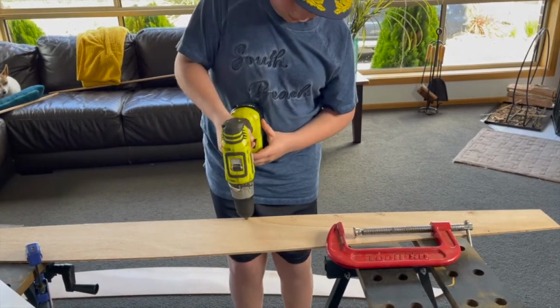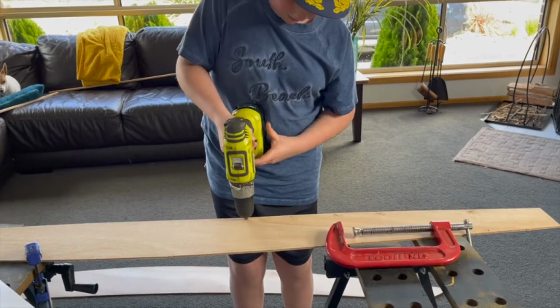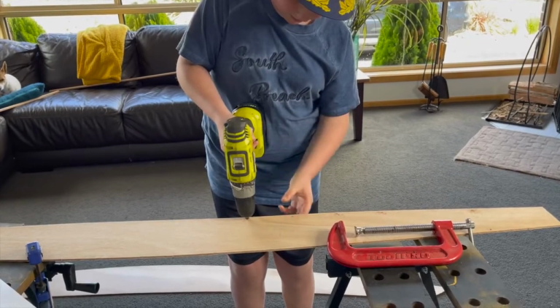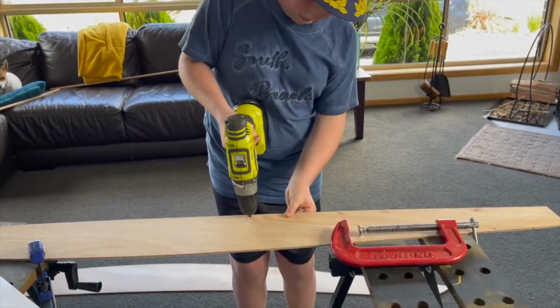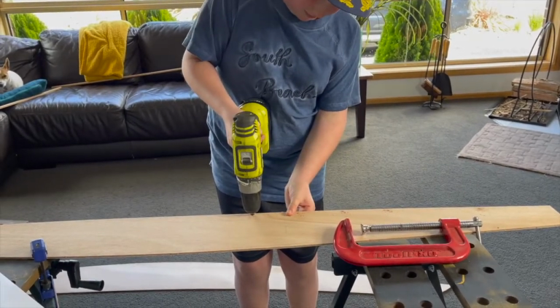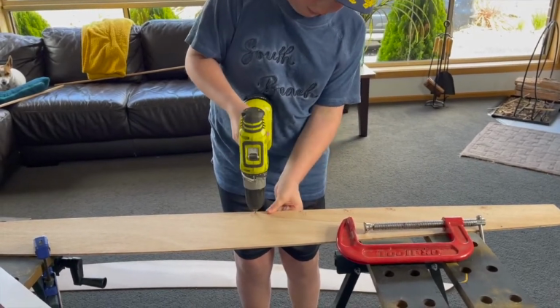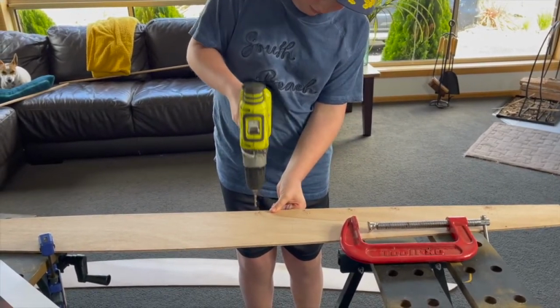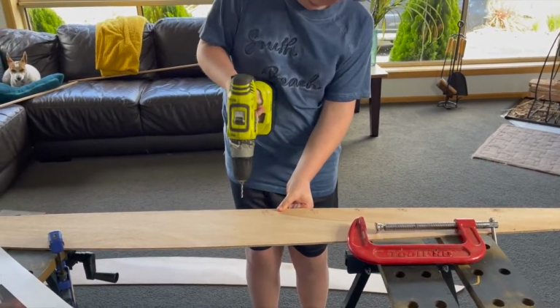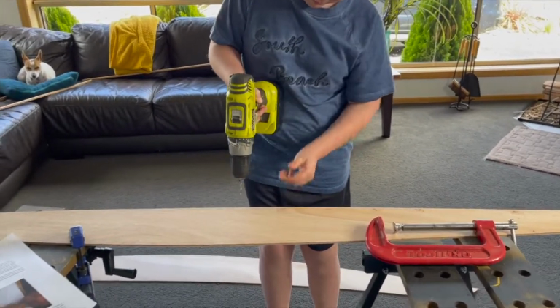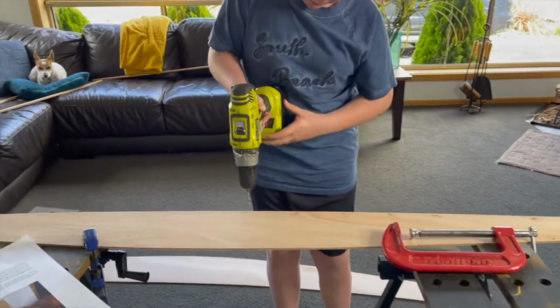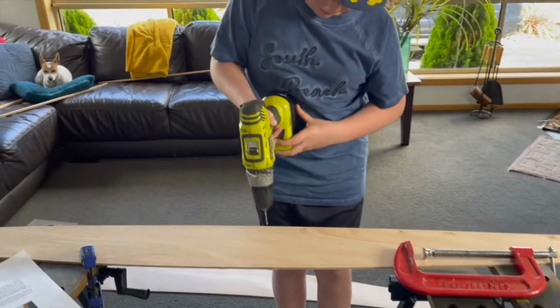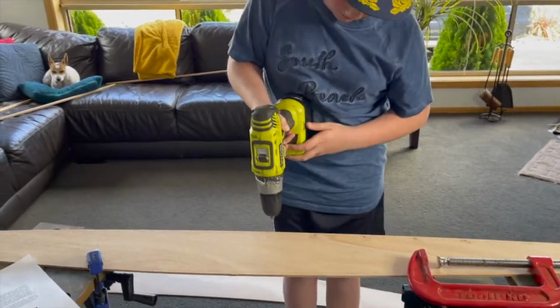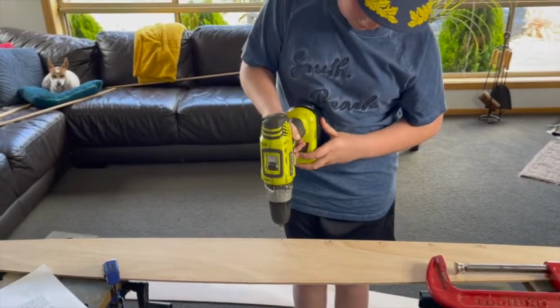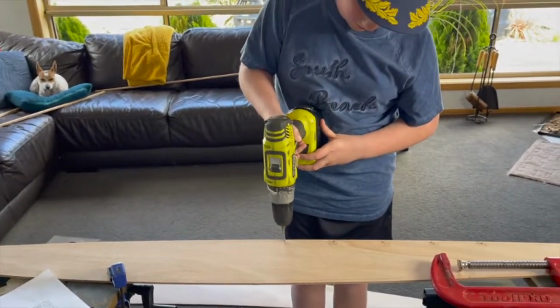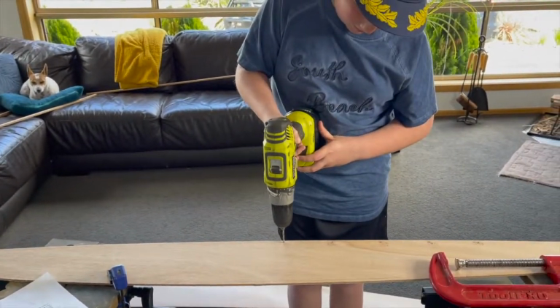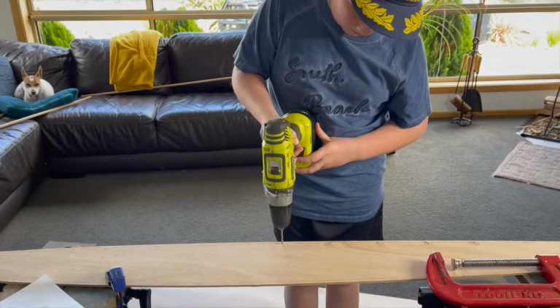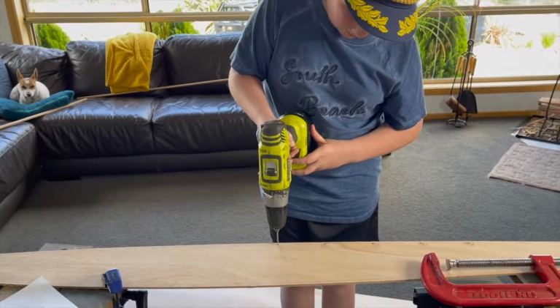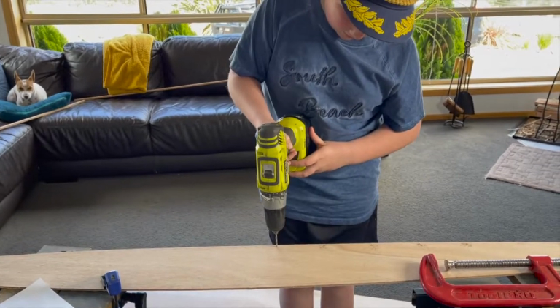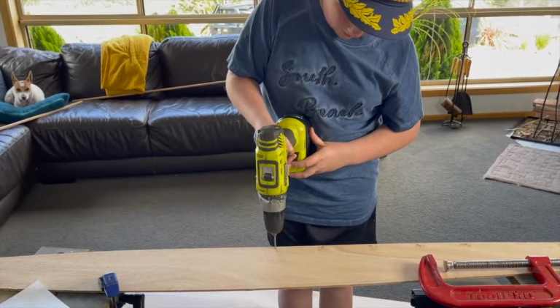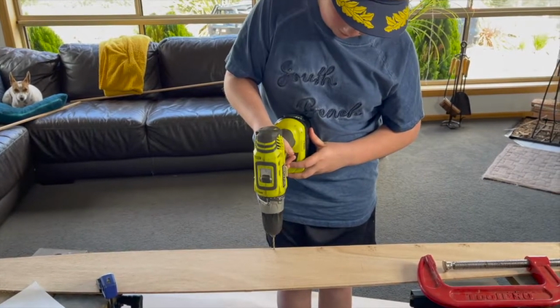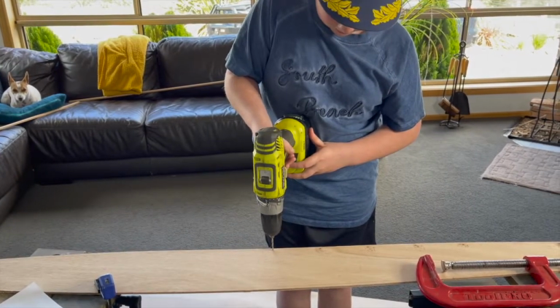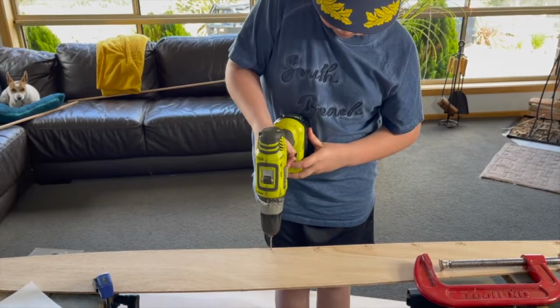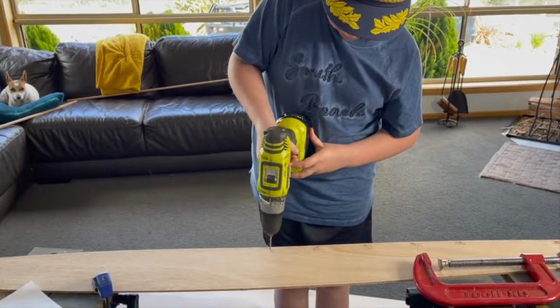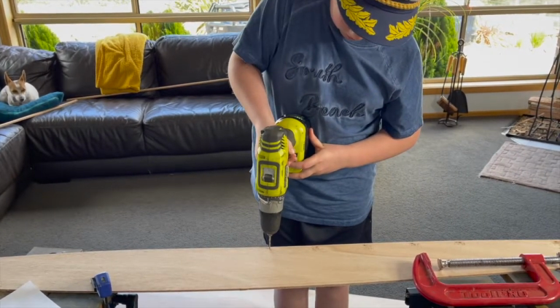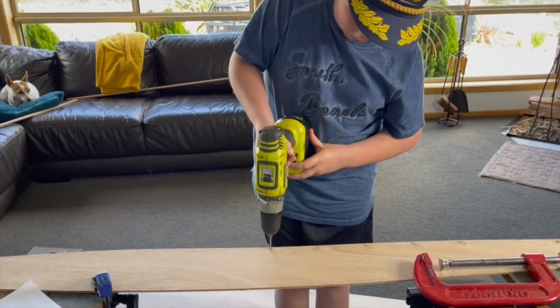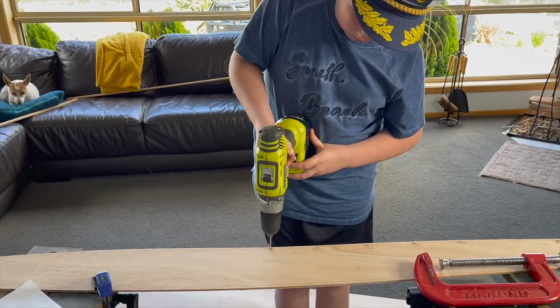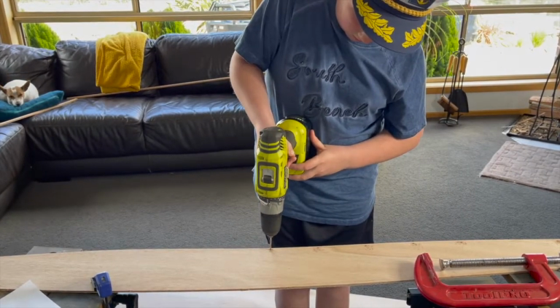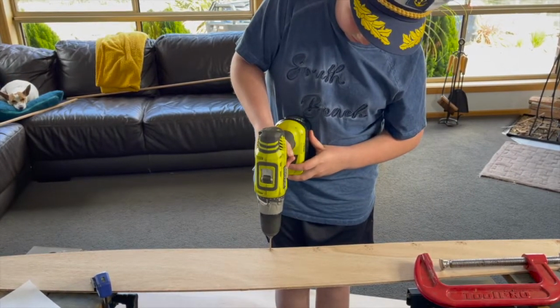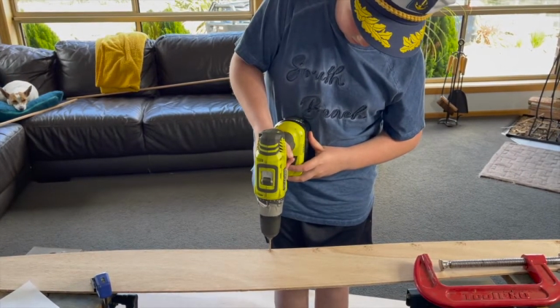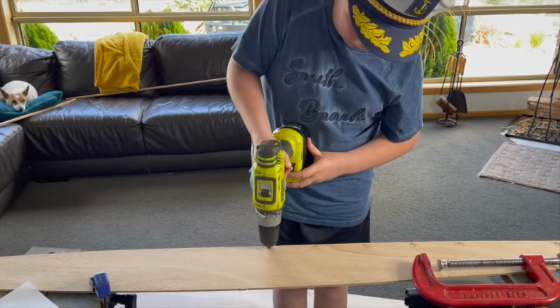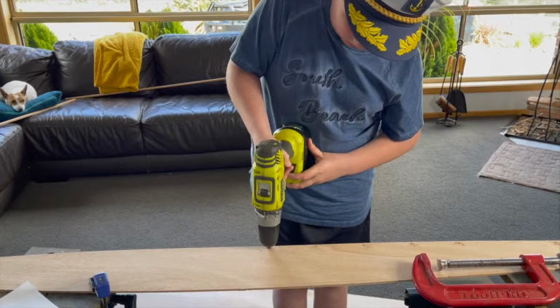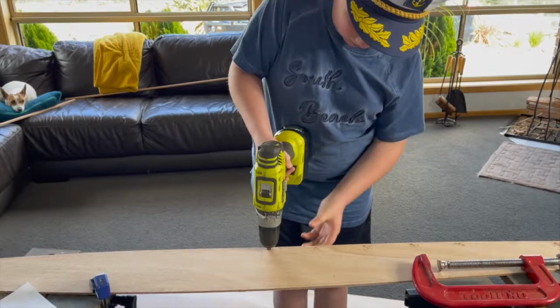And that's it. Once you've drilled all the holes, you're ready for part two — stitching your boat together. Well done! You're on your way to building your My First Boat.